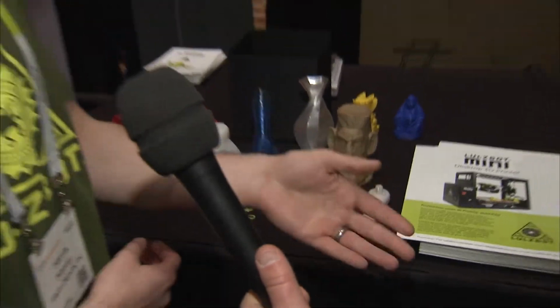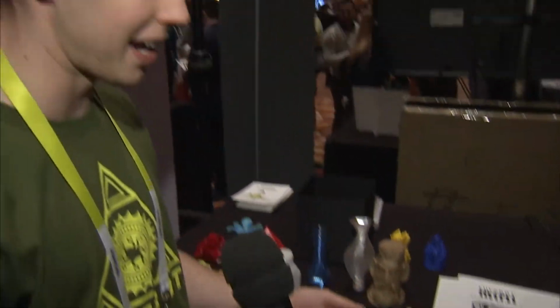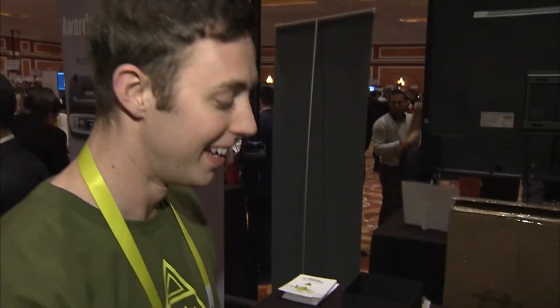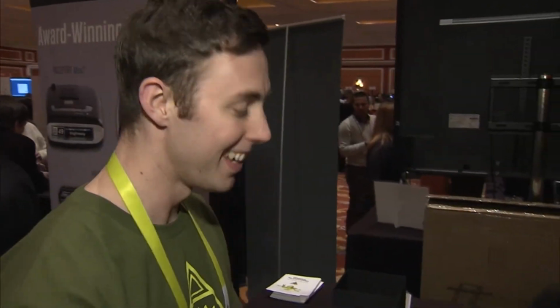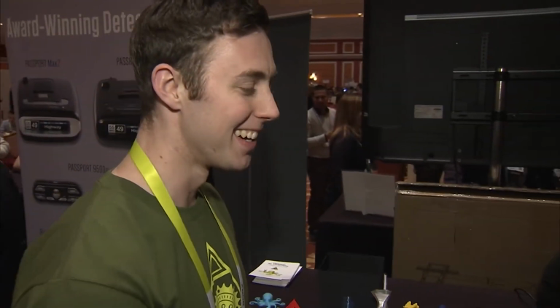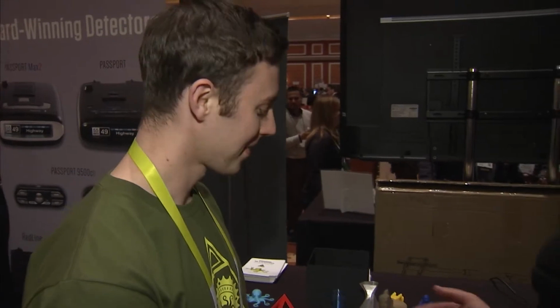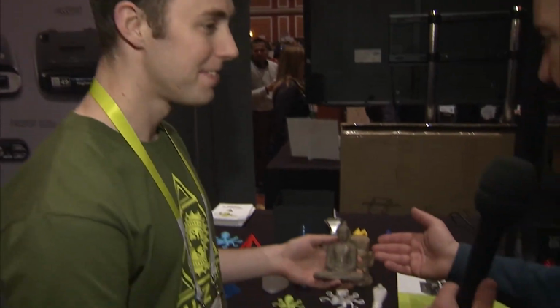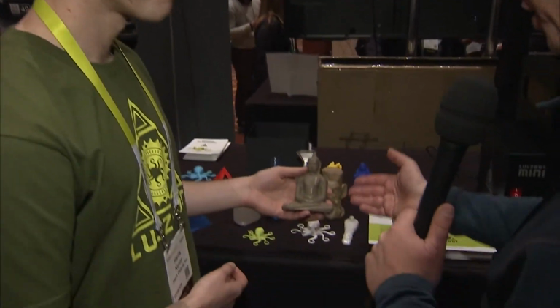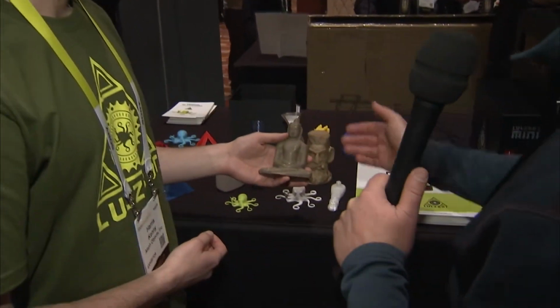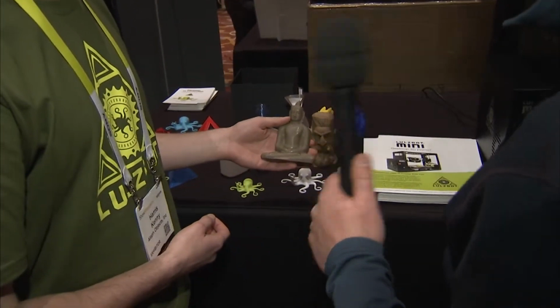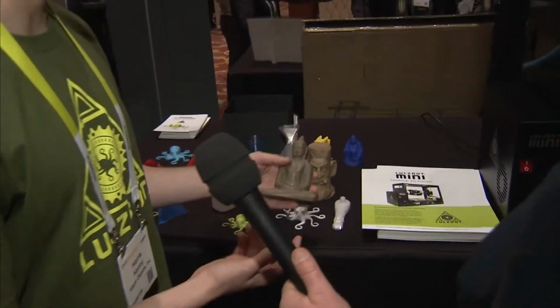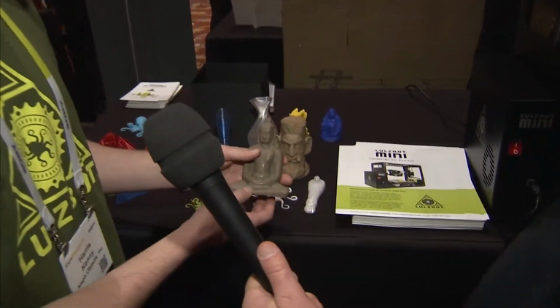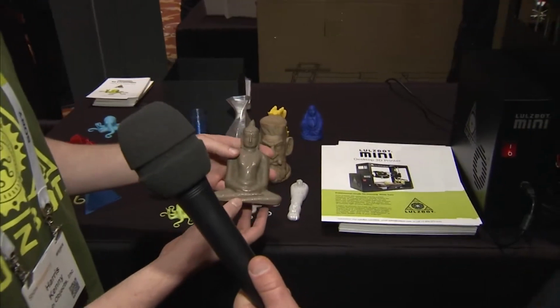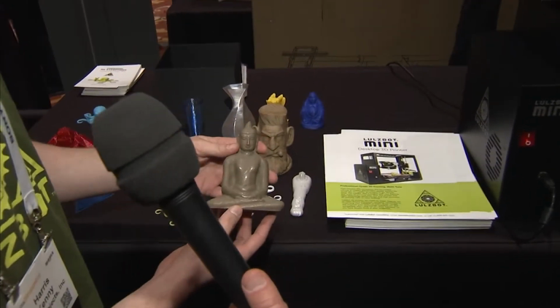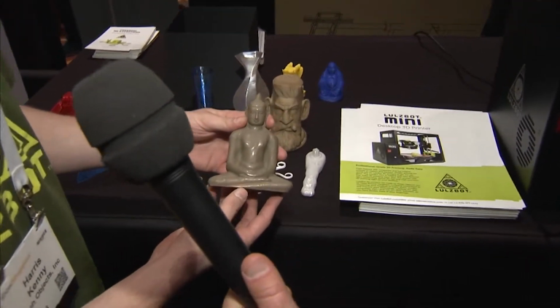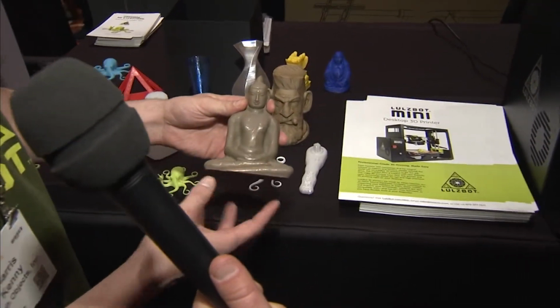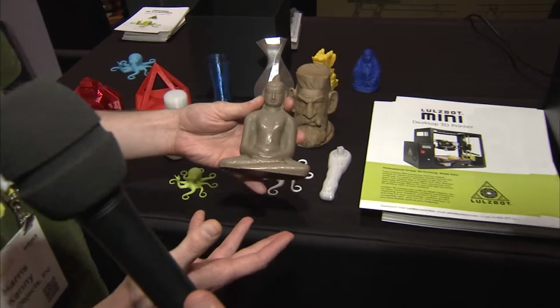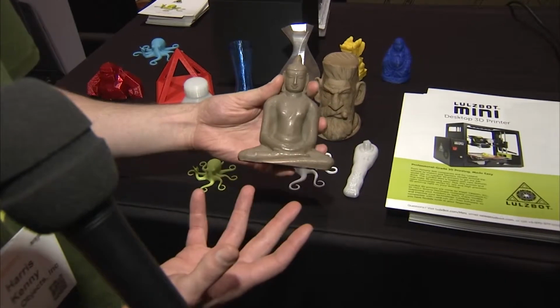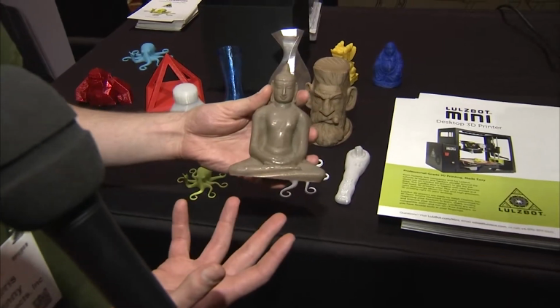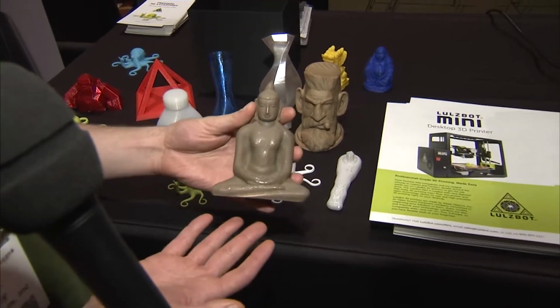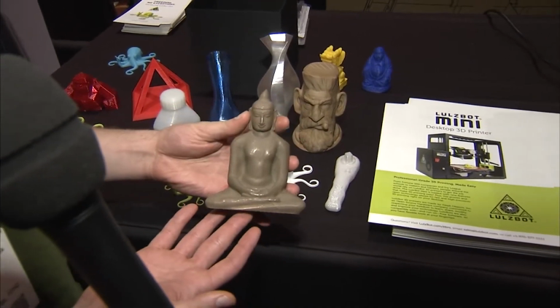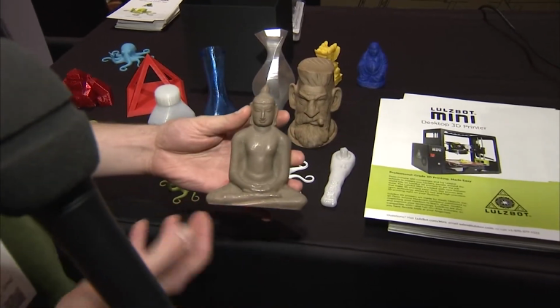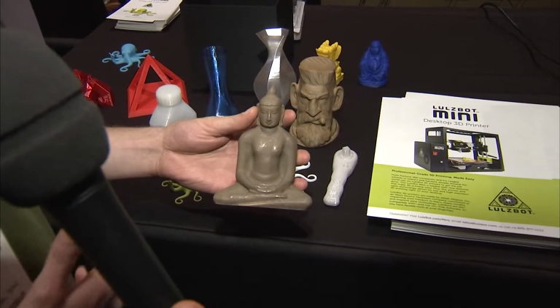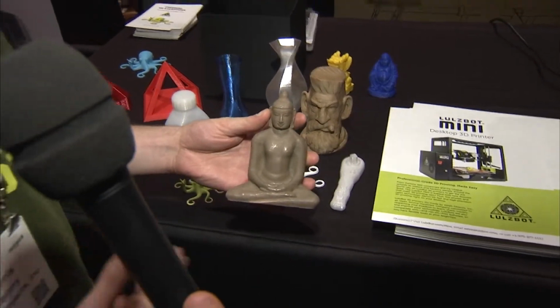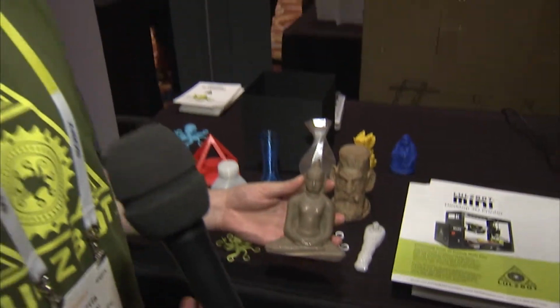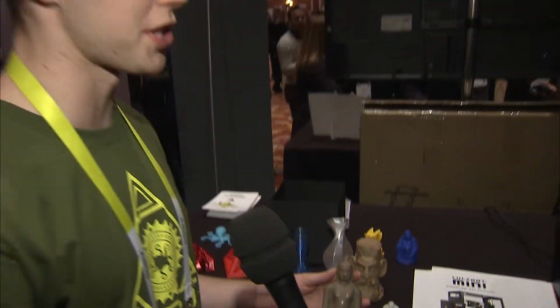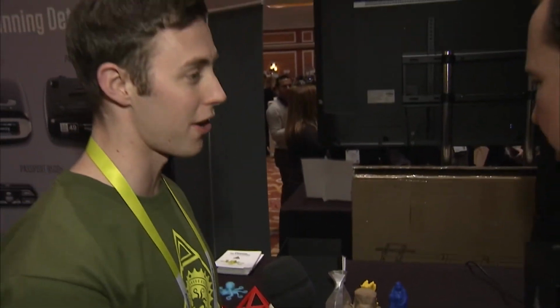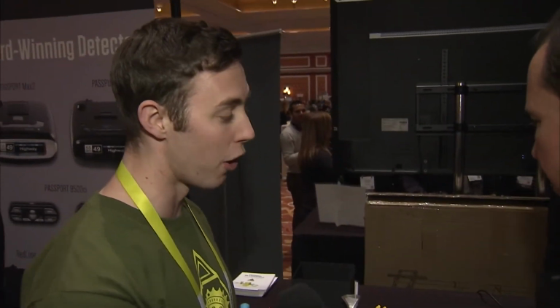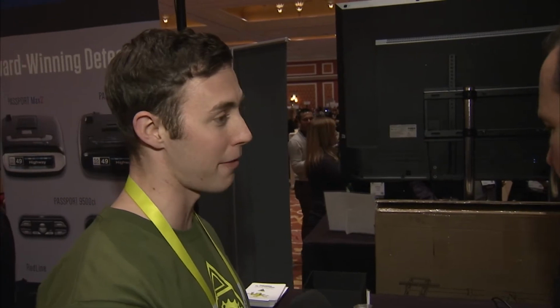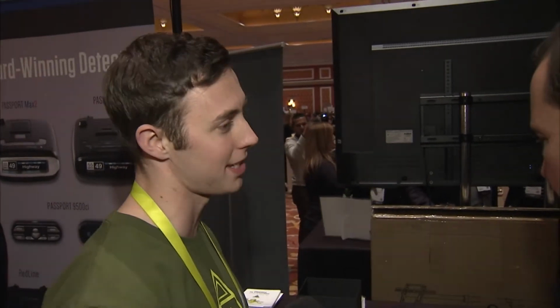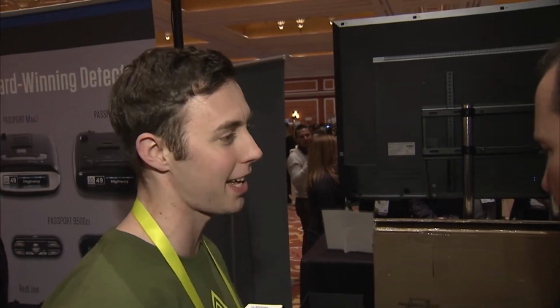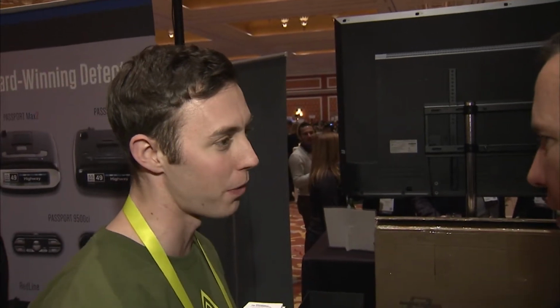And in your hand — that feels pretty heavy actually, heavier than those. It is, yeah. This is actually a bronze filament — it's a combination of a bronze powder and a PLA plastic — showing that this industry is really just getting started and an open platform like this is exactly what you want.